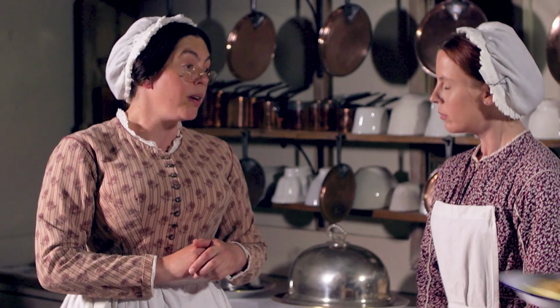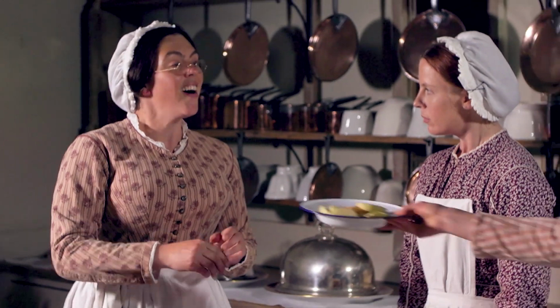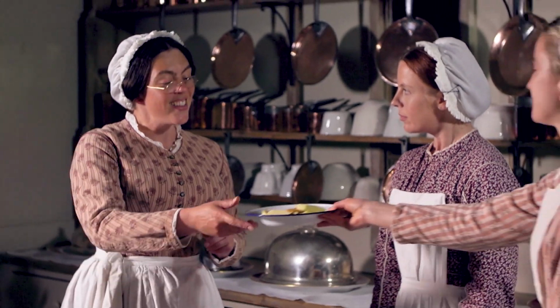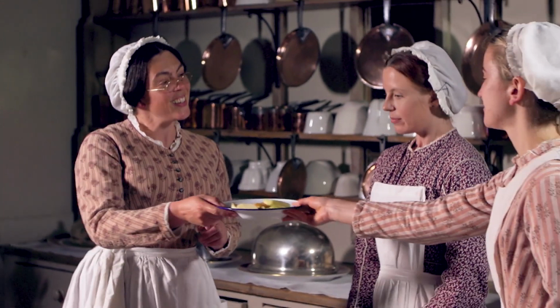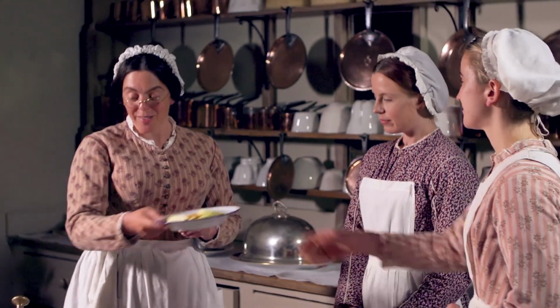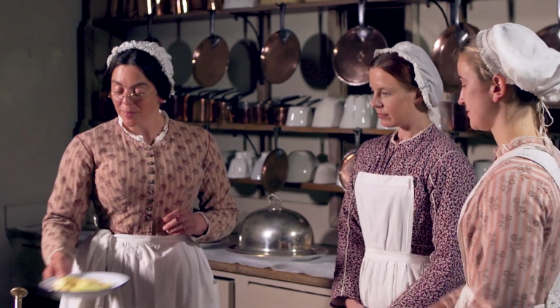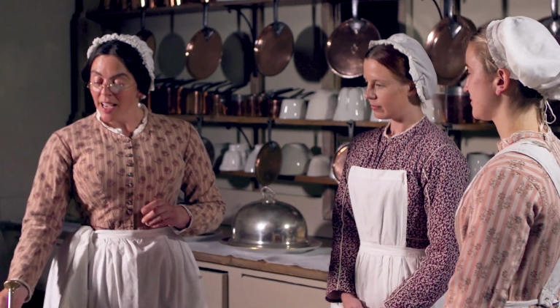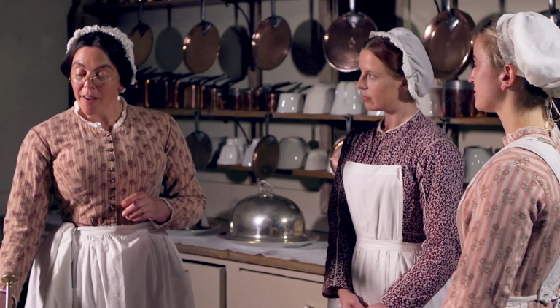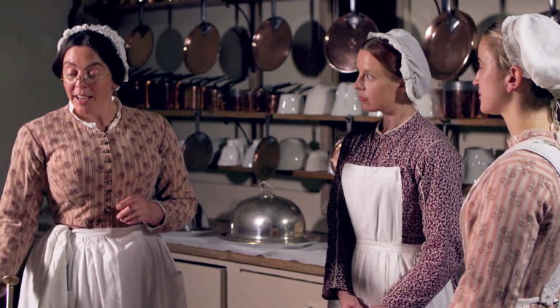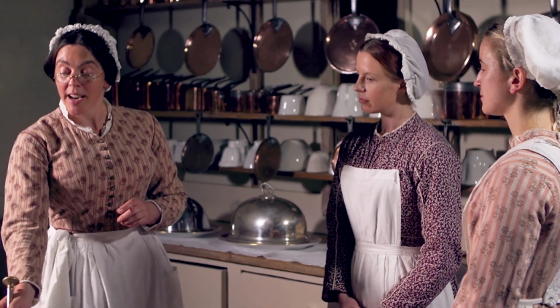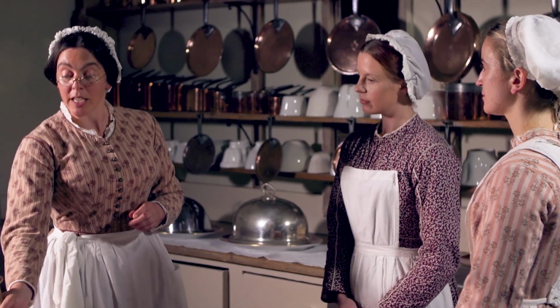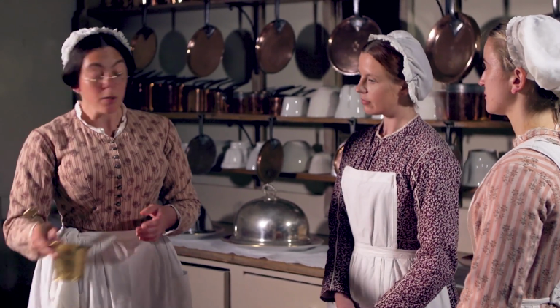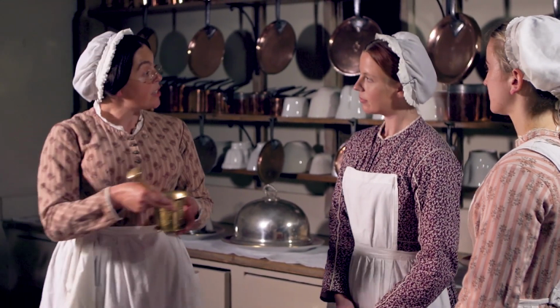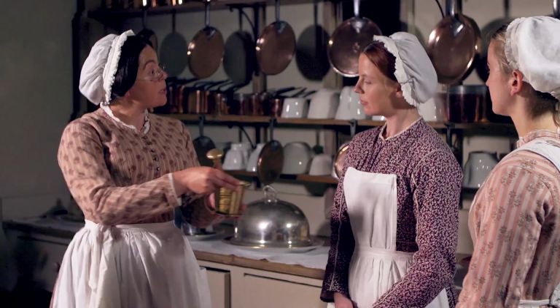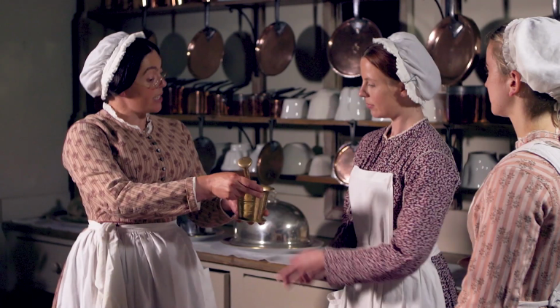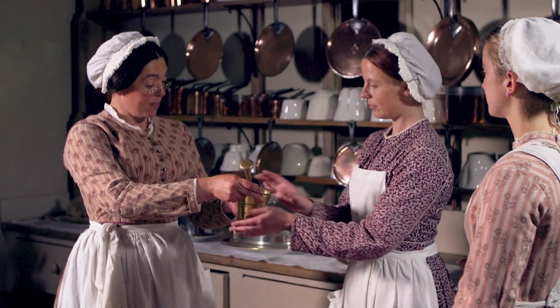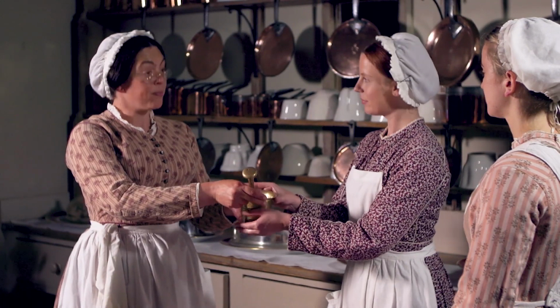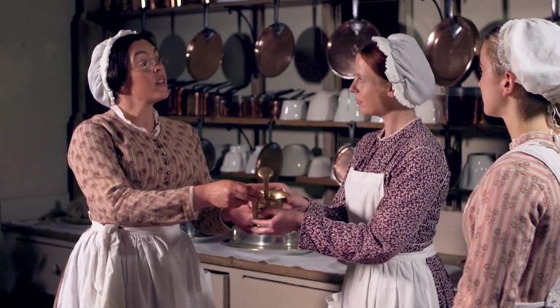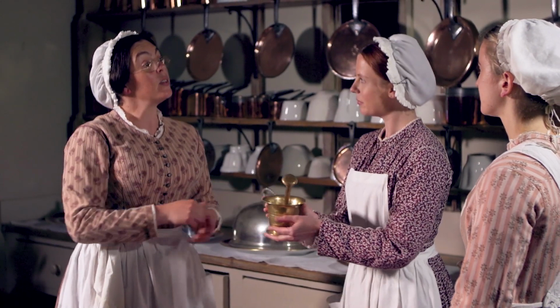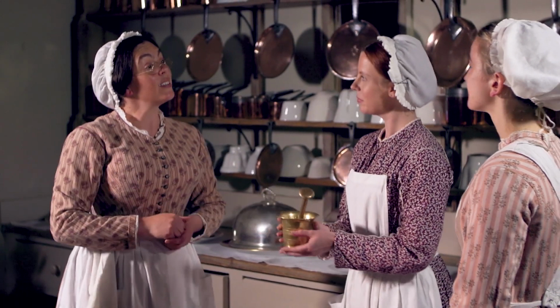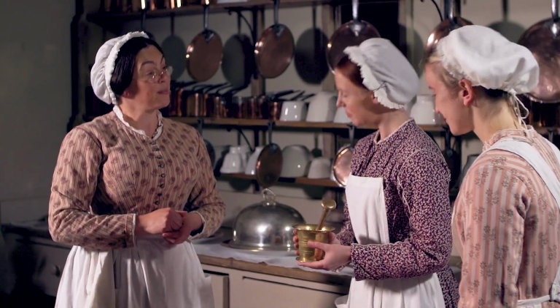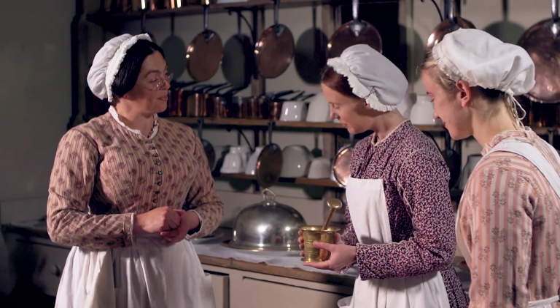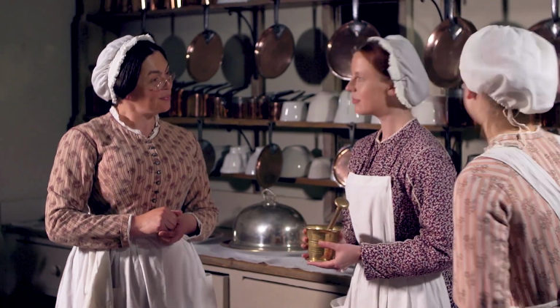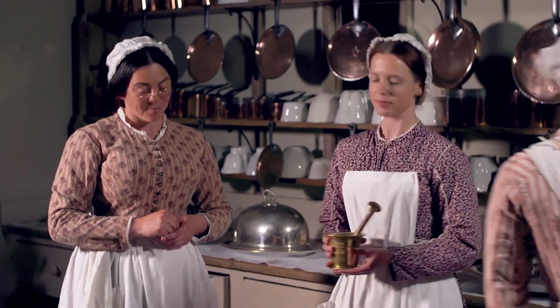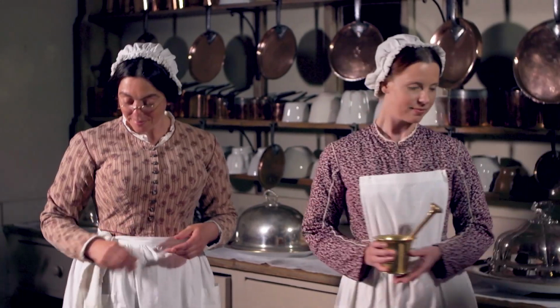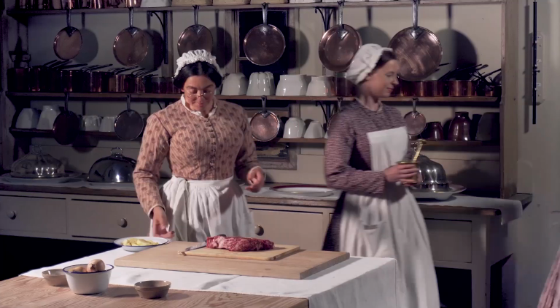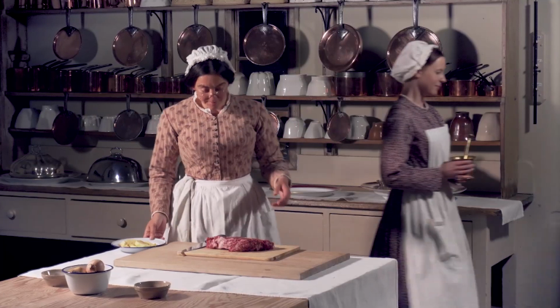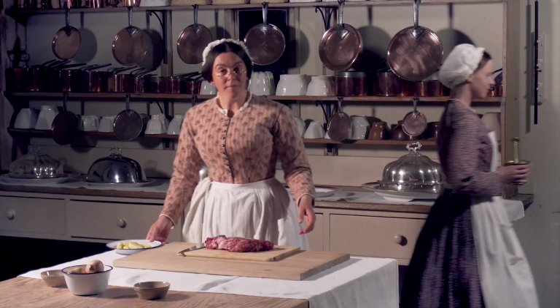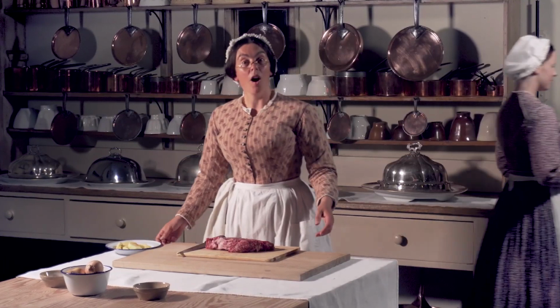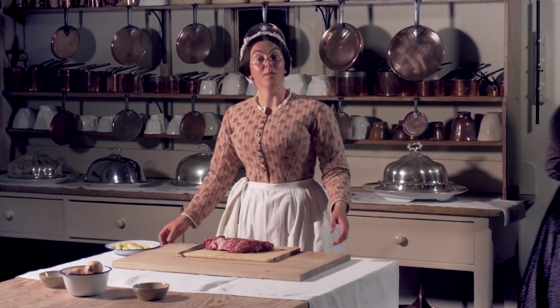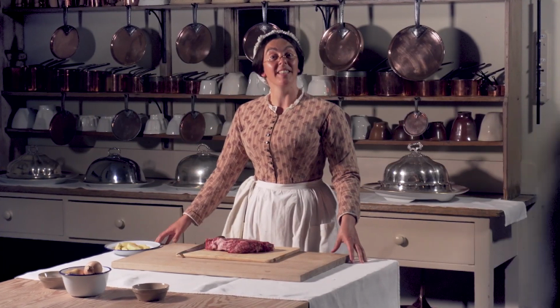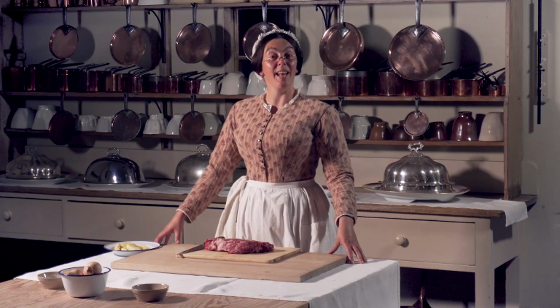Thank you Sylvia. And Mary-Anne, I now need you to blend these spices. Thank you girls. Hello.